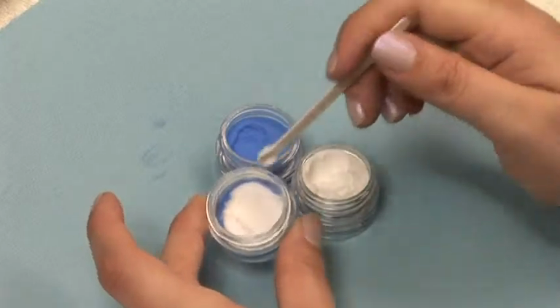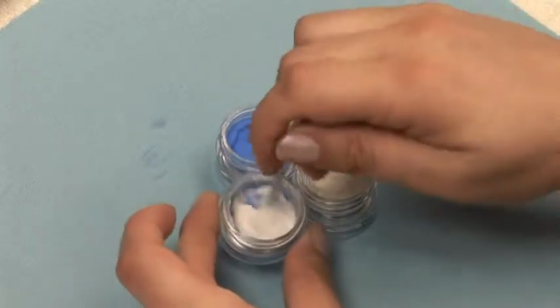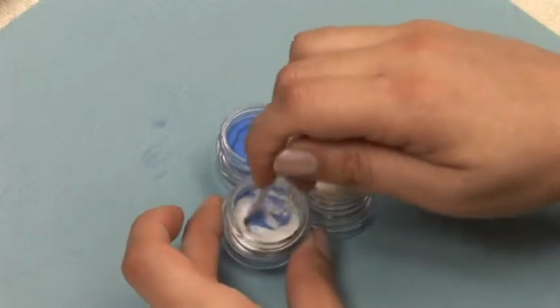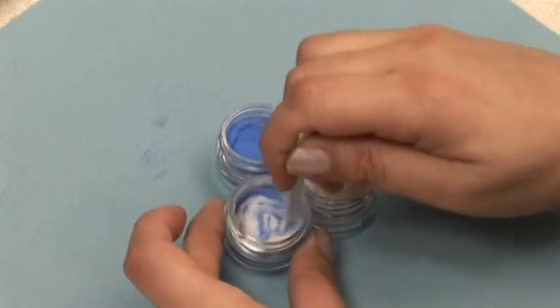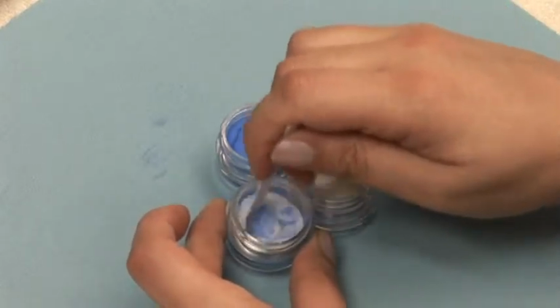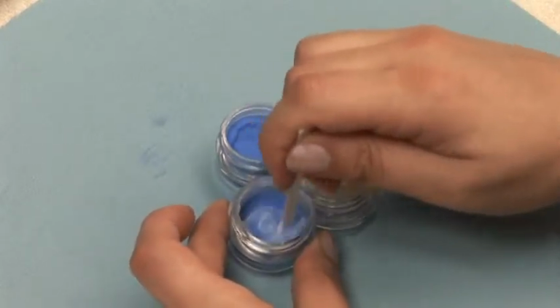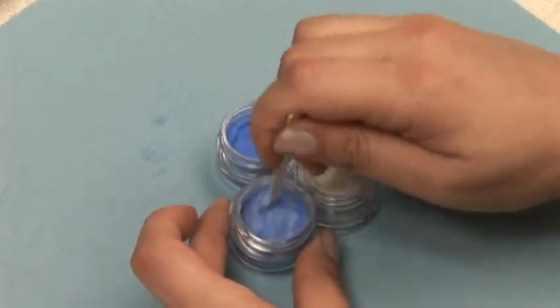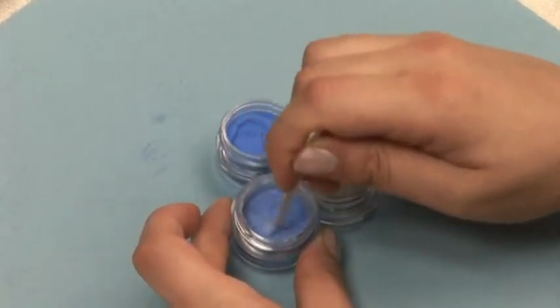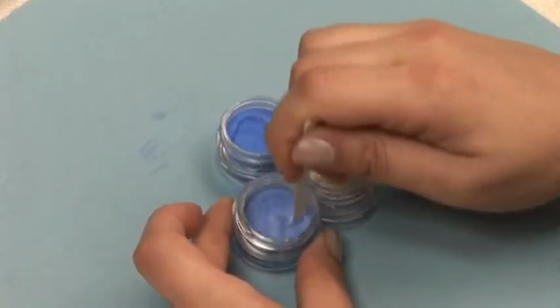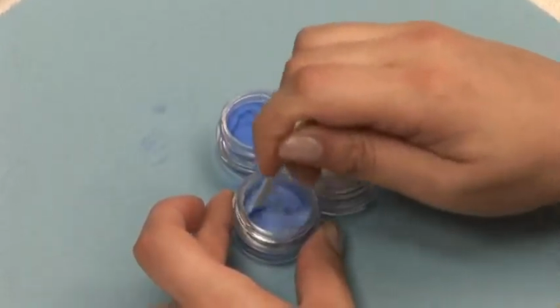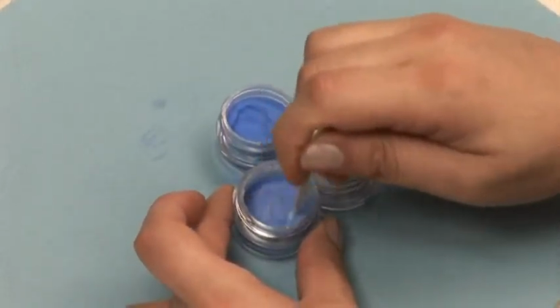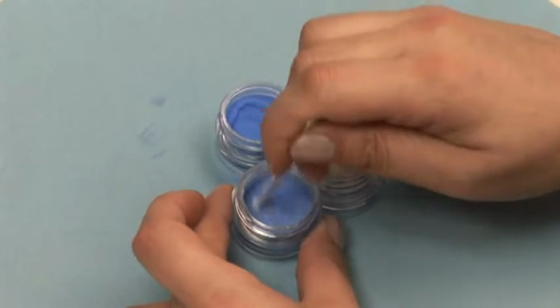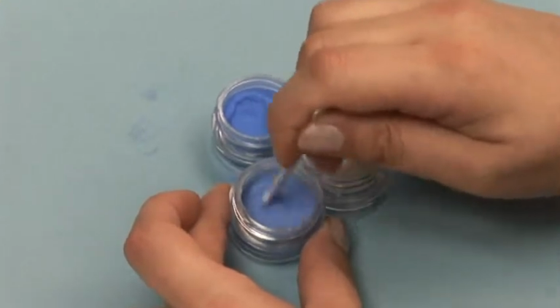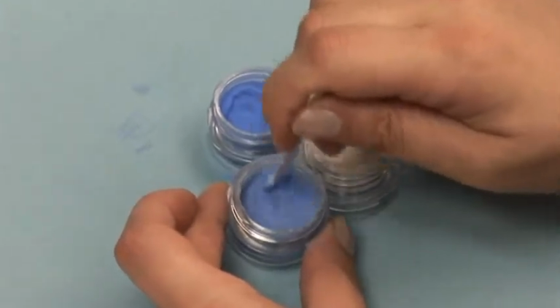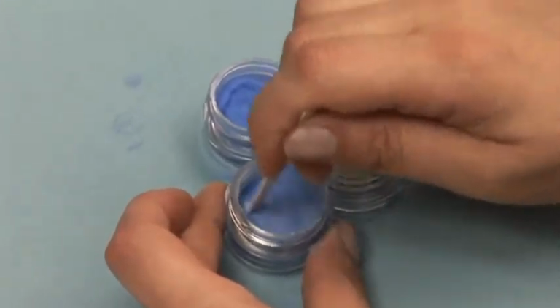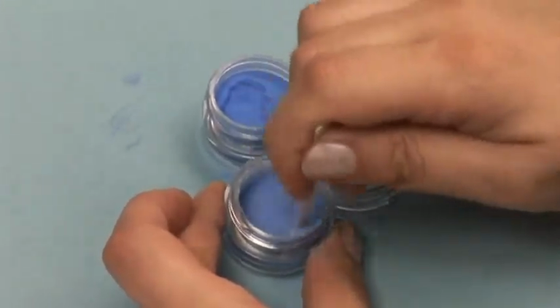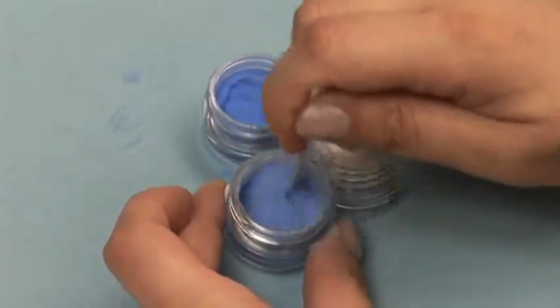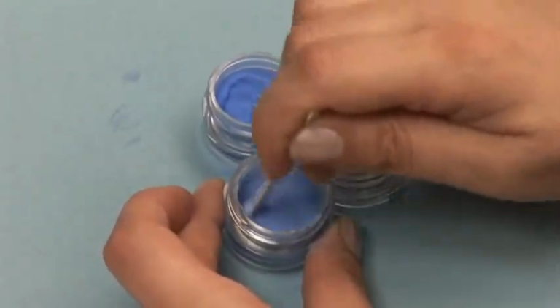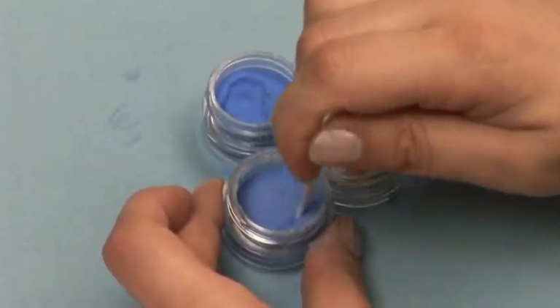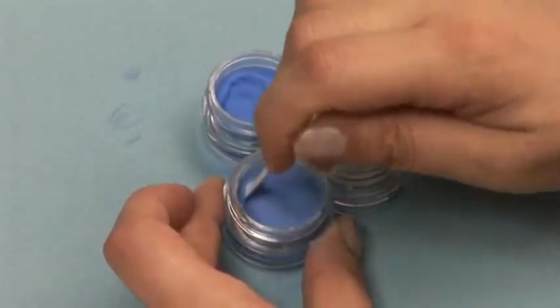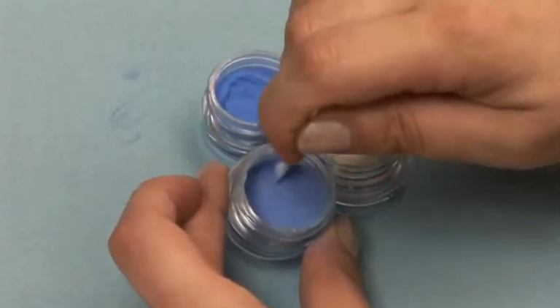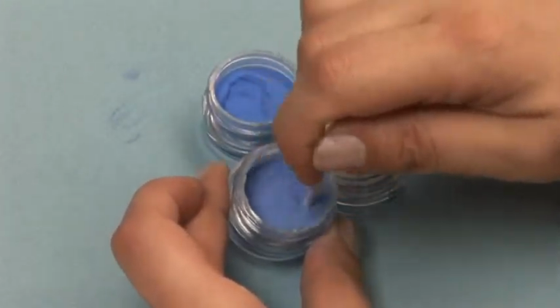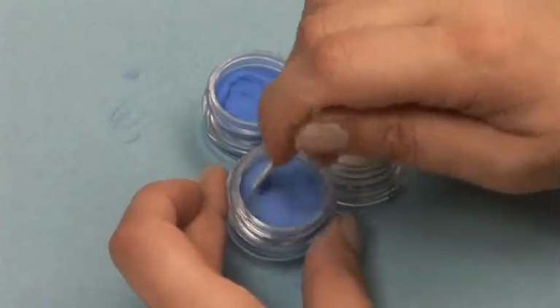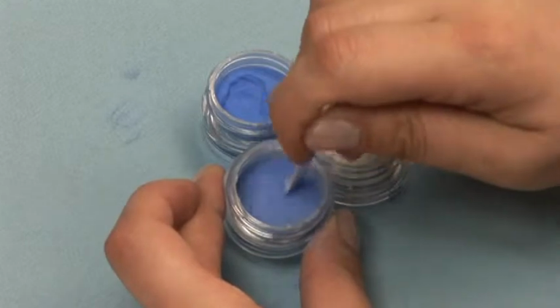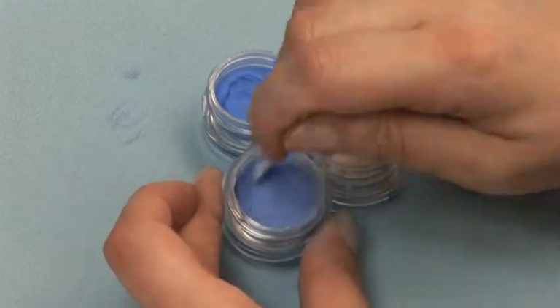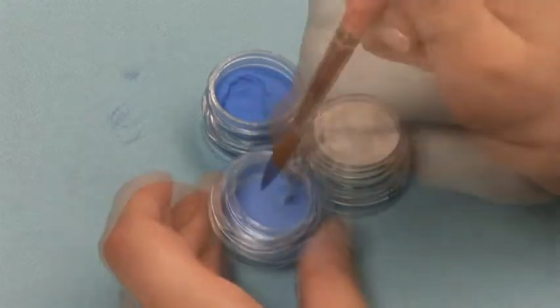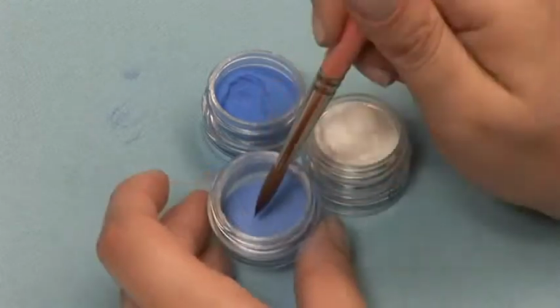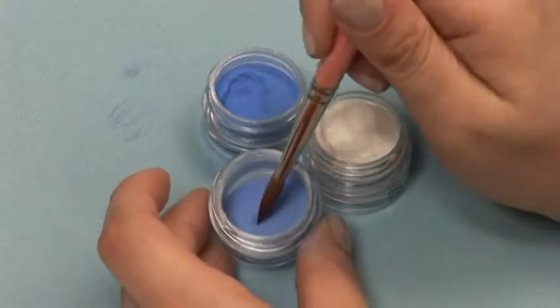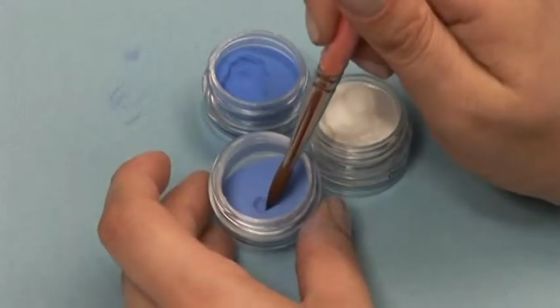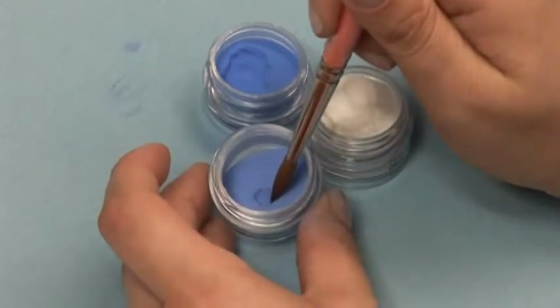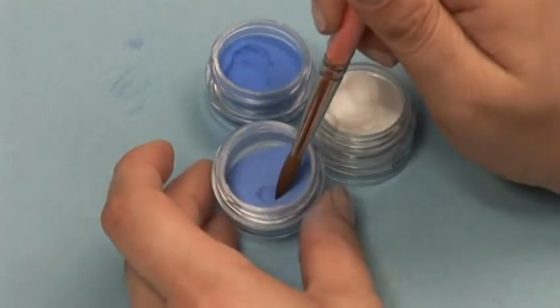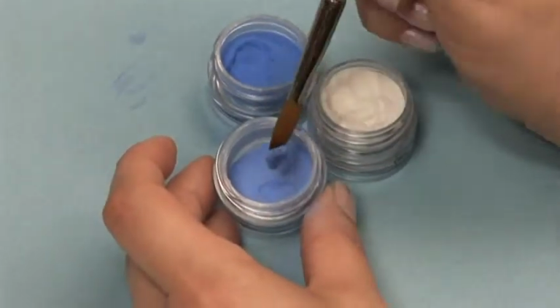Stir the mix with the included mixing spoon, or put the cover on the container and give it a thorough shake. Now you've made your own color acrylic powder.